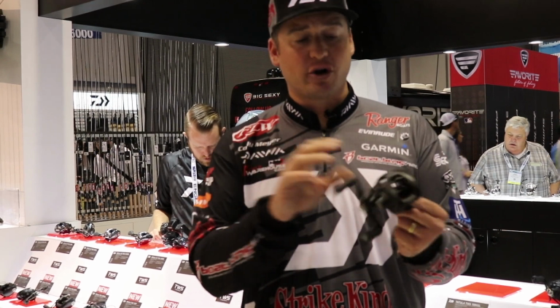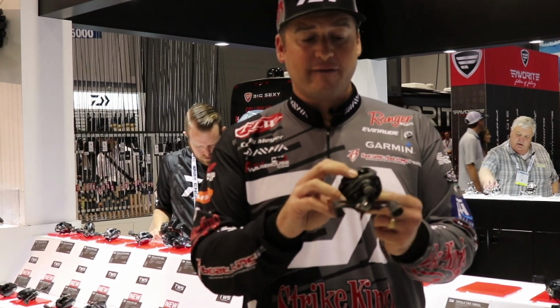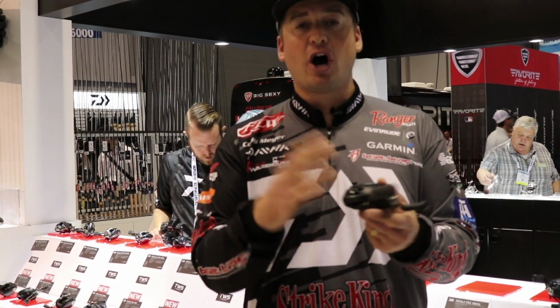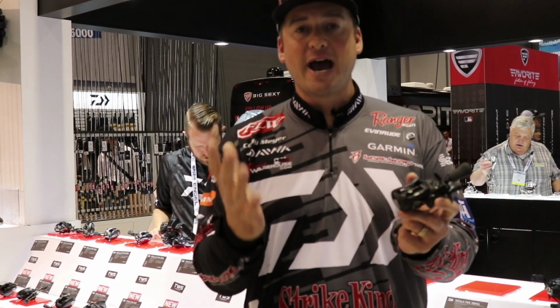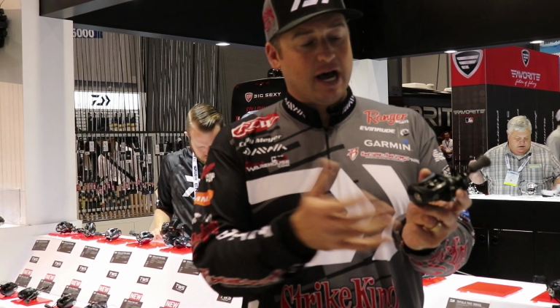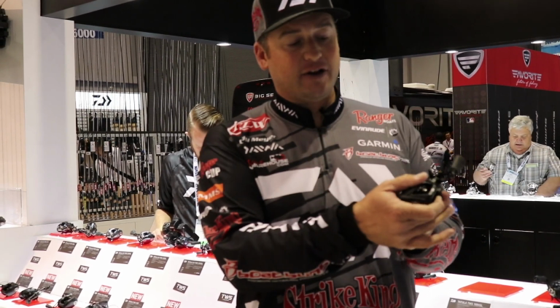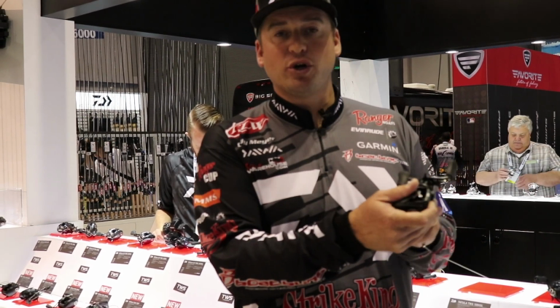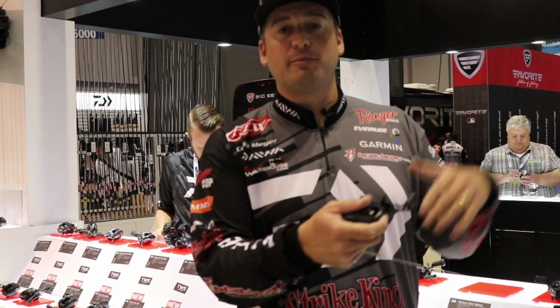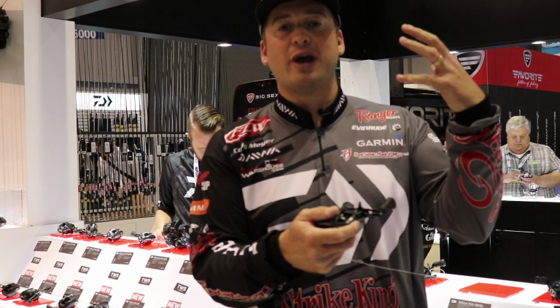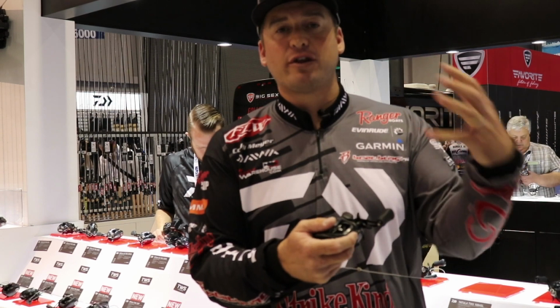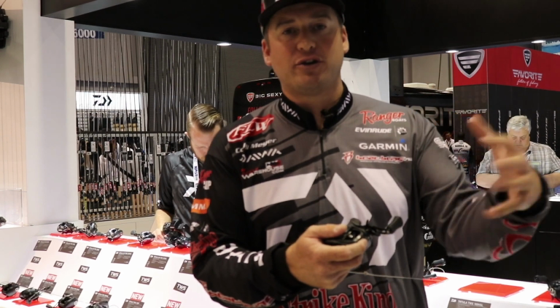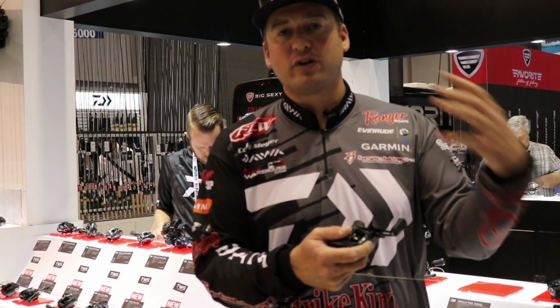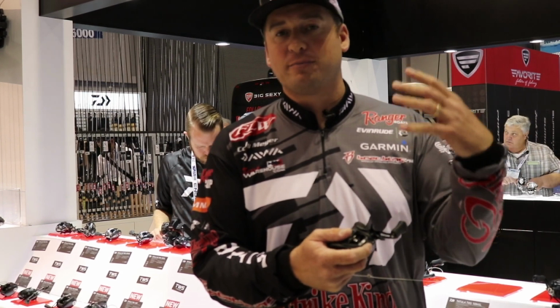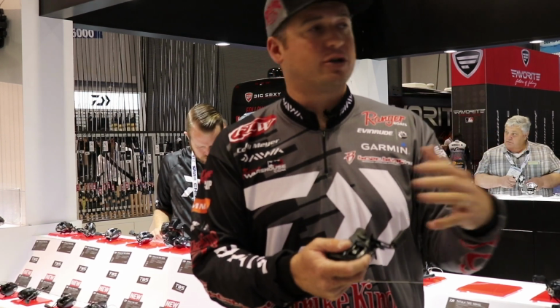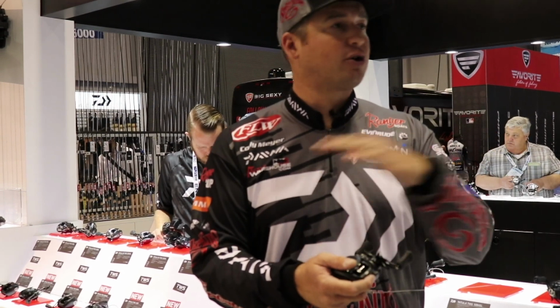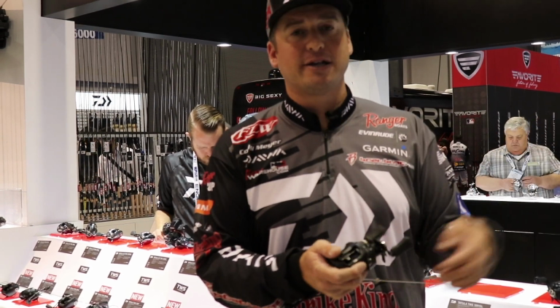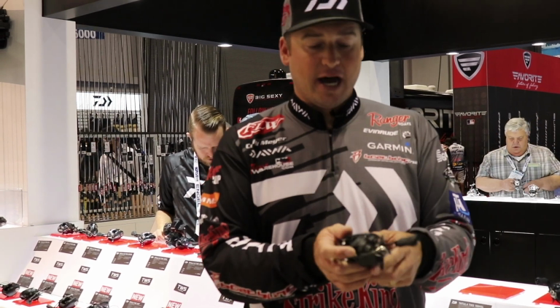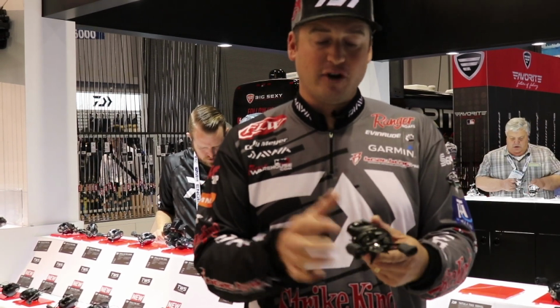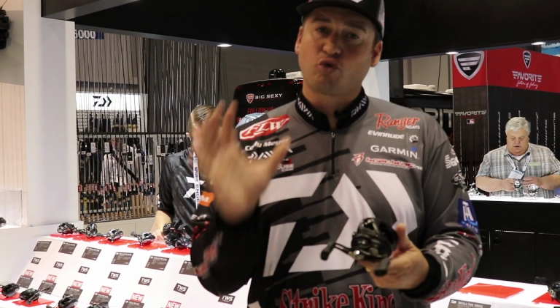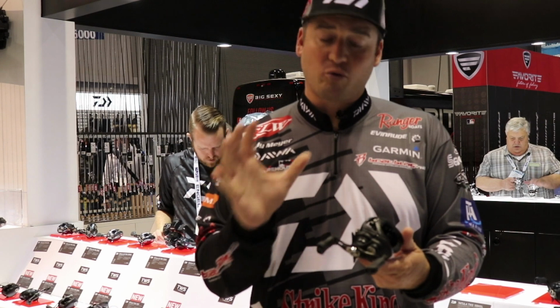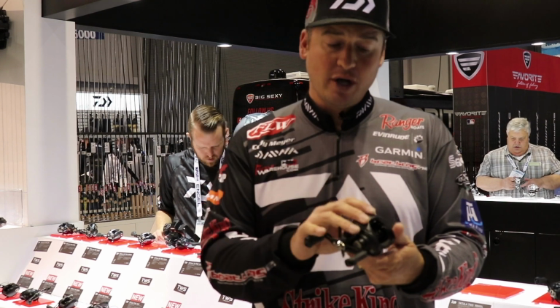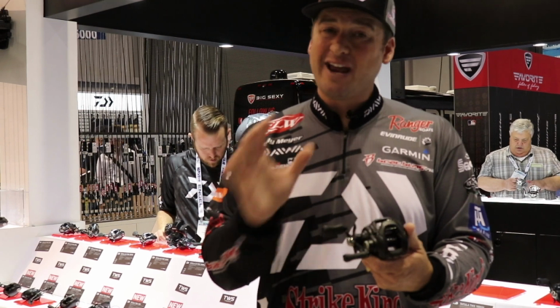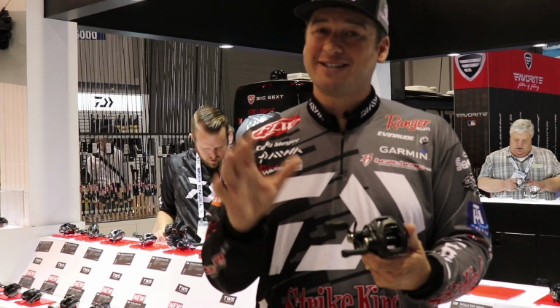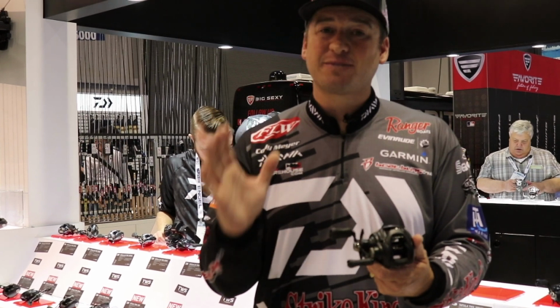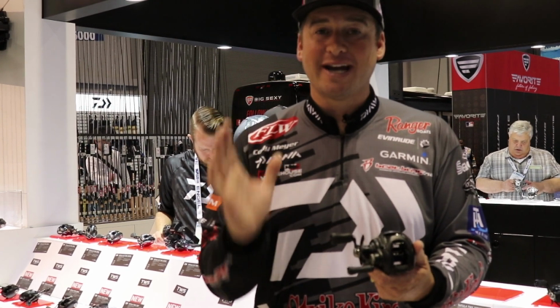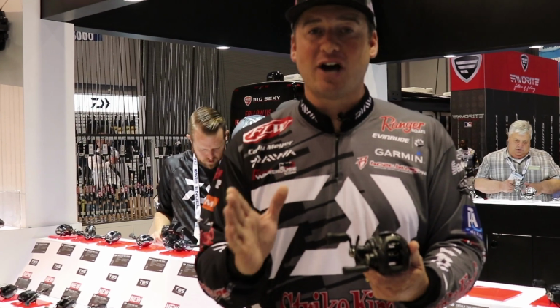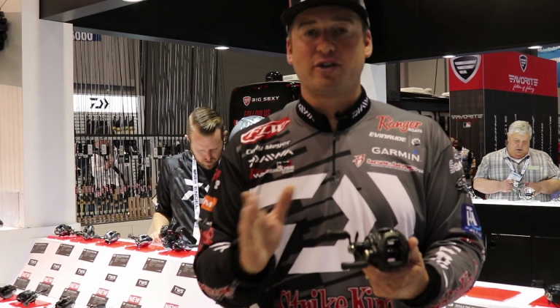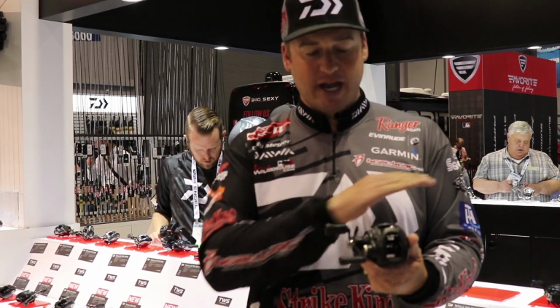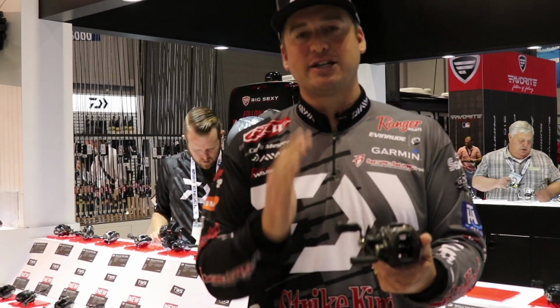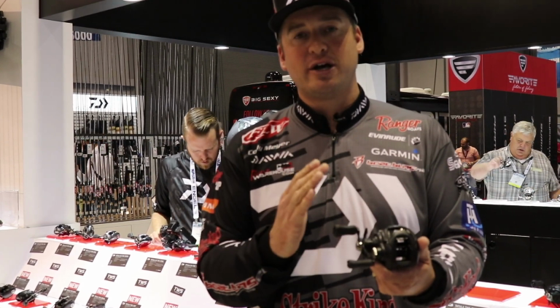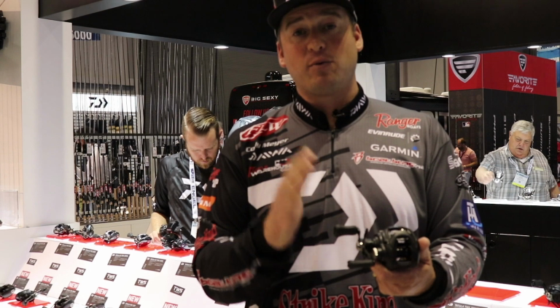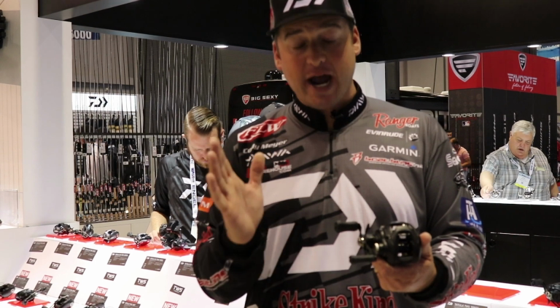It's a very compact finesse reel that you're gonna be able to do everything with. You can flip, you can punch, you can throw big crankbaits. It's a very strong reel, lightweight at 6.9 ounces — this is the lightest Tatula we've ever had.